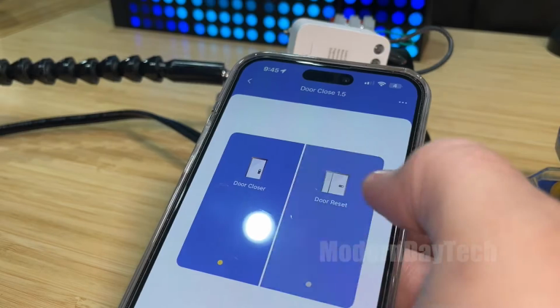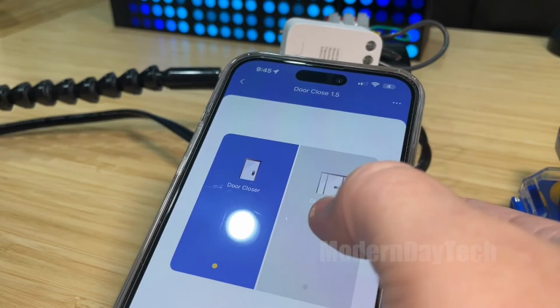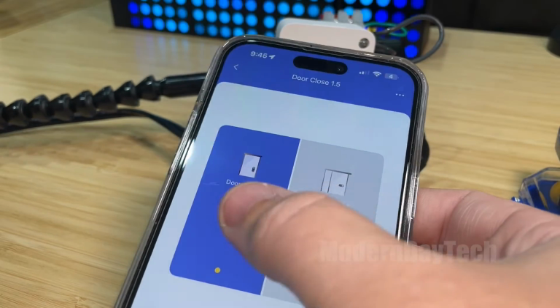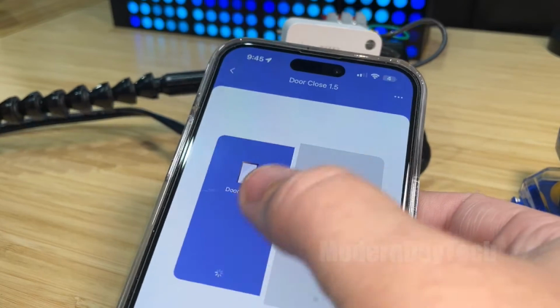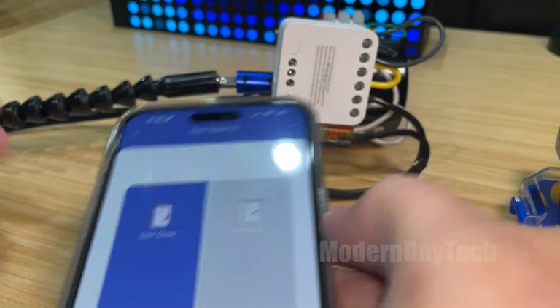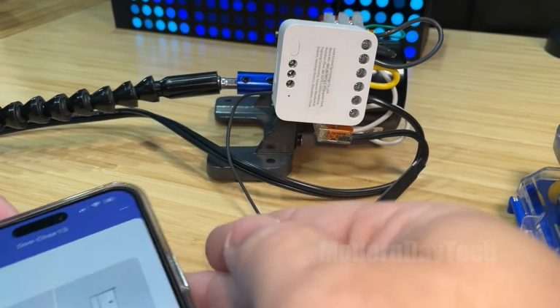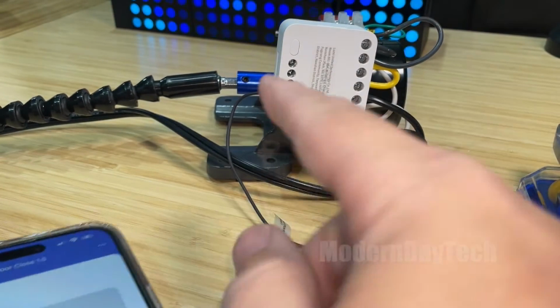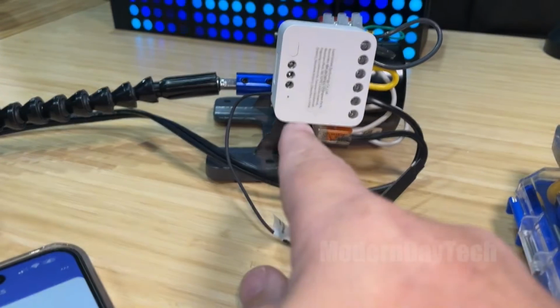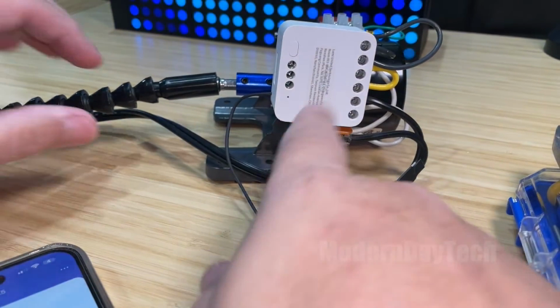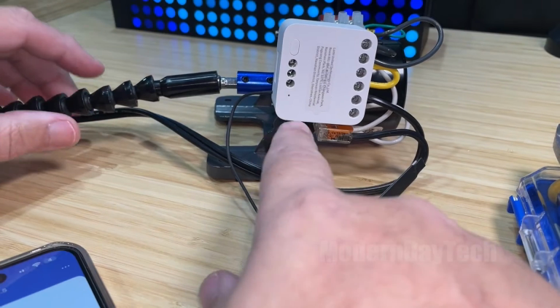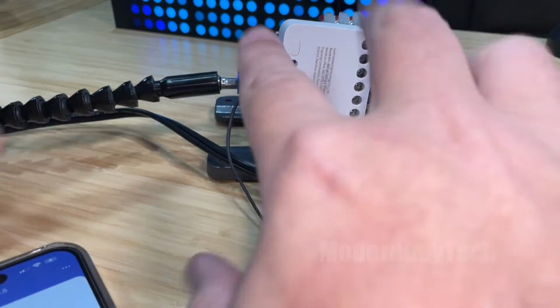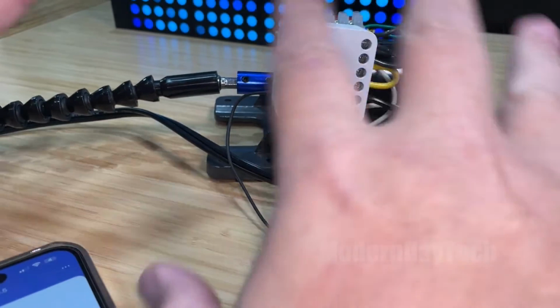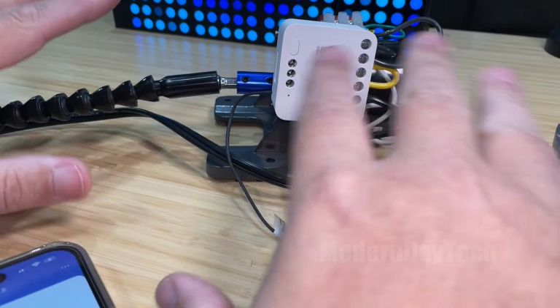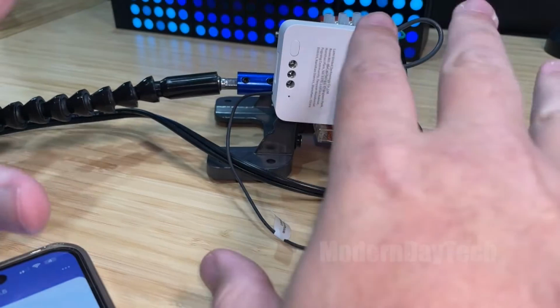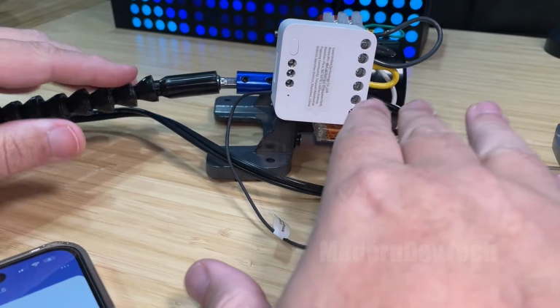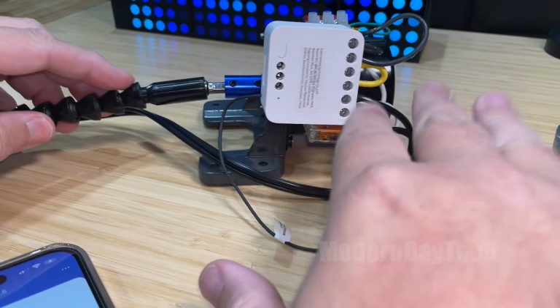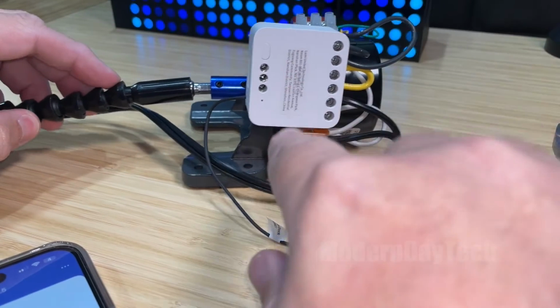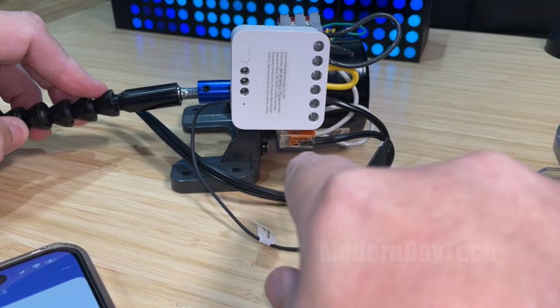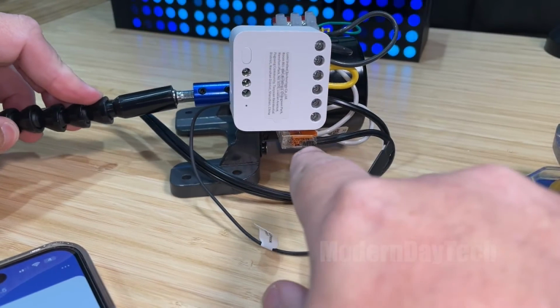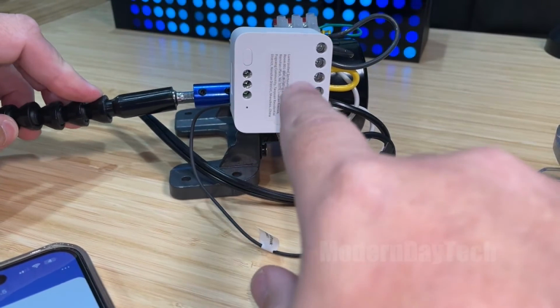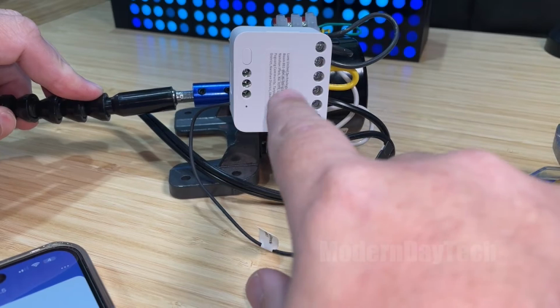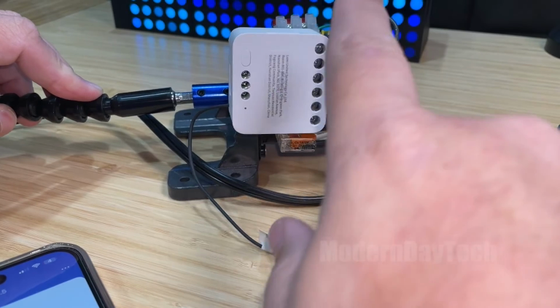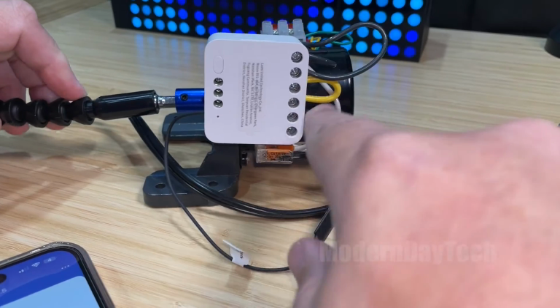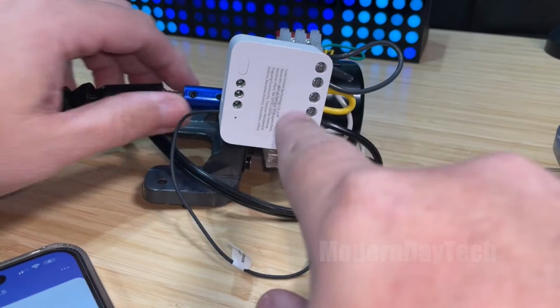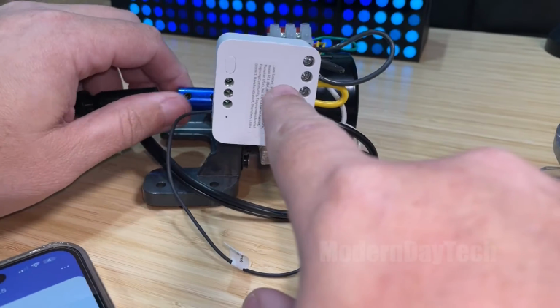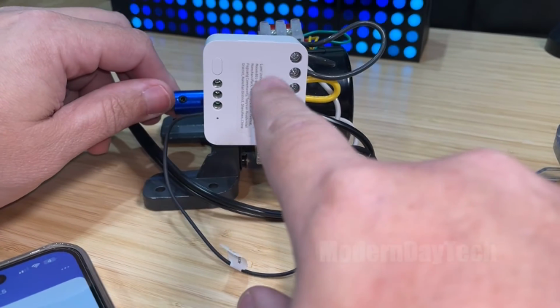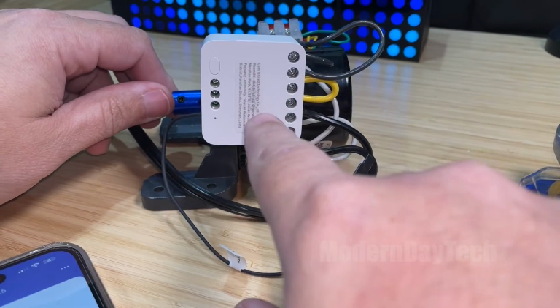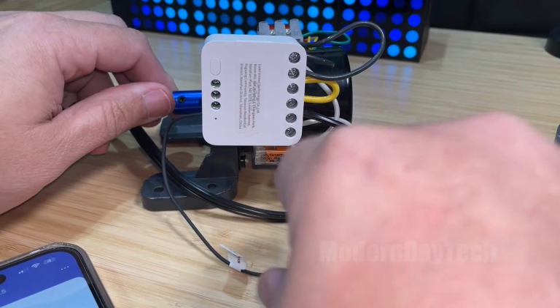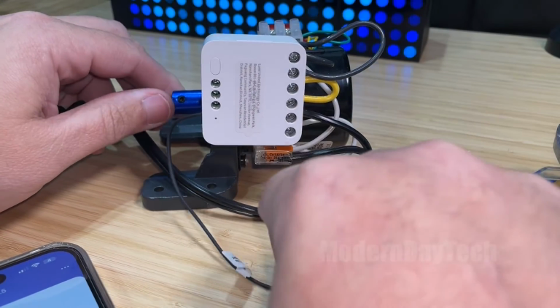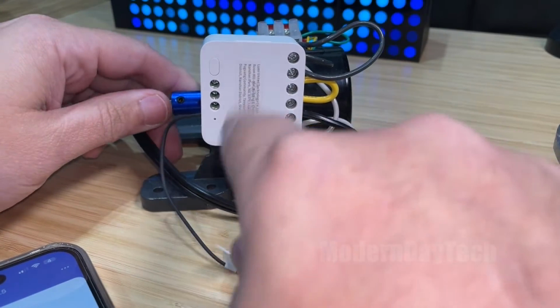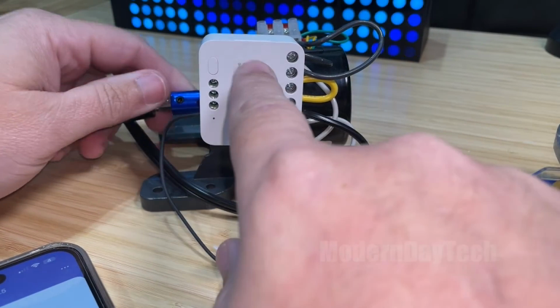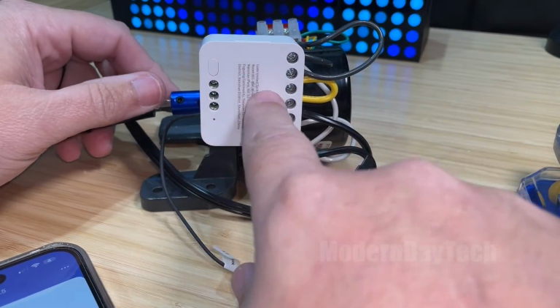If you want to see how to get this installed onto your door and how to make this whole thing work, definitely see my other video. This video is just about the Aqara T2, which is a very useful relay.